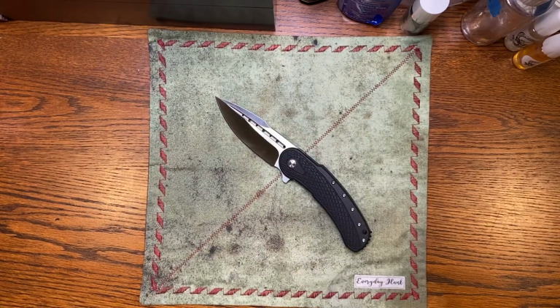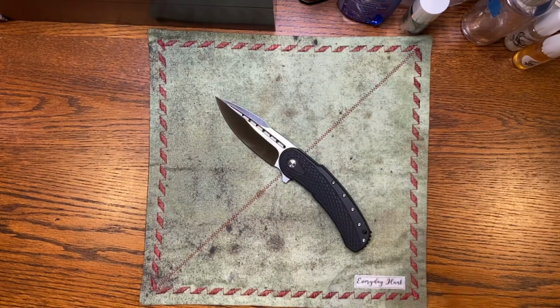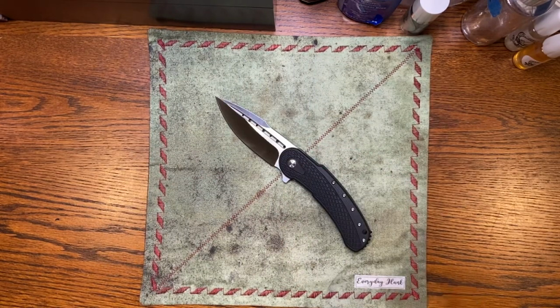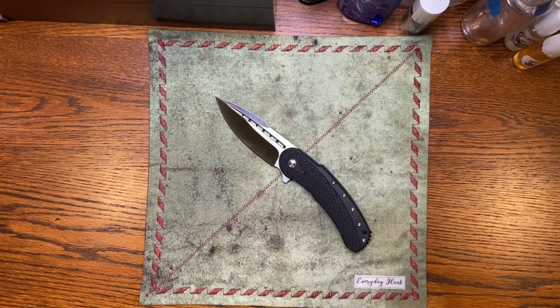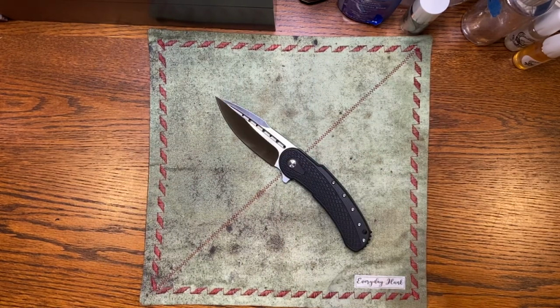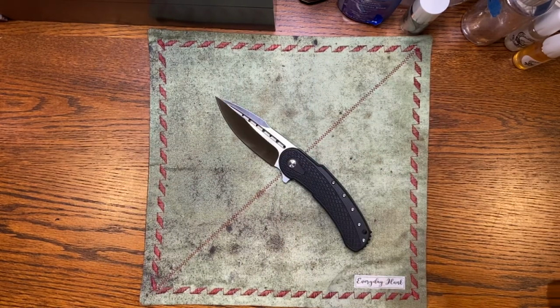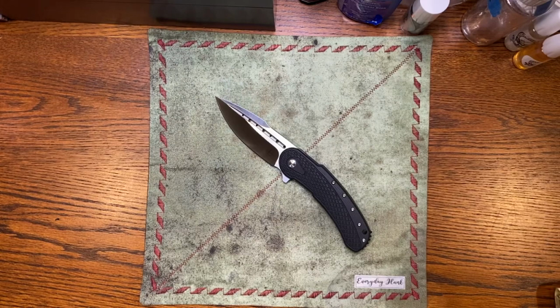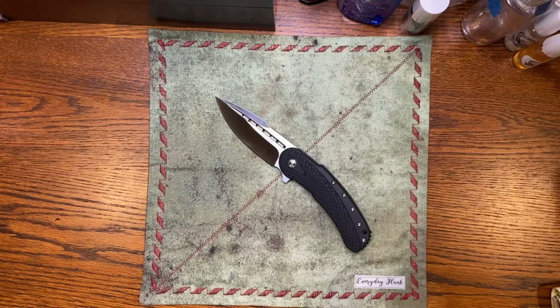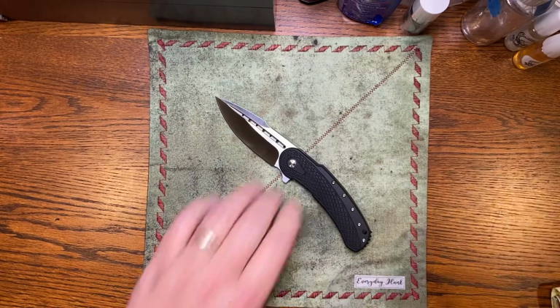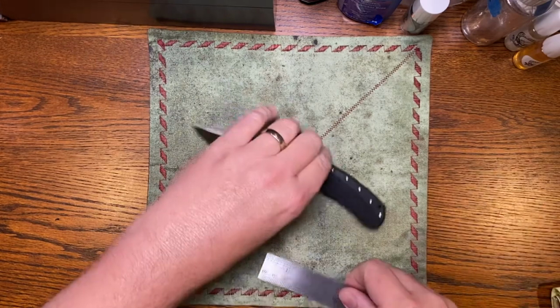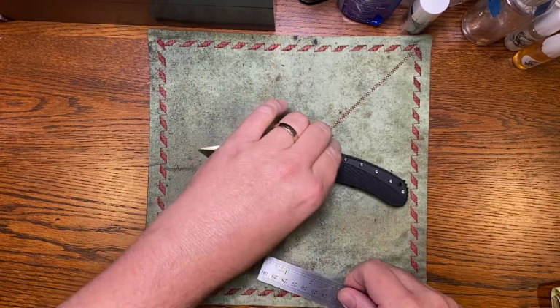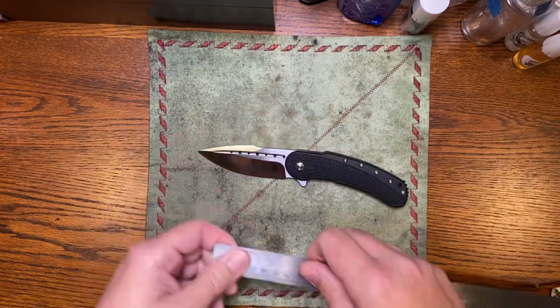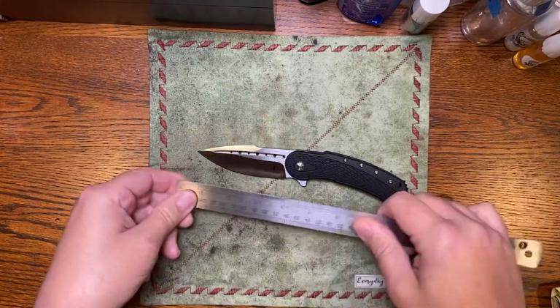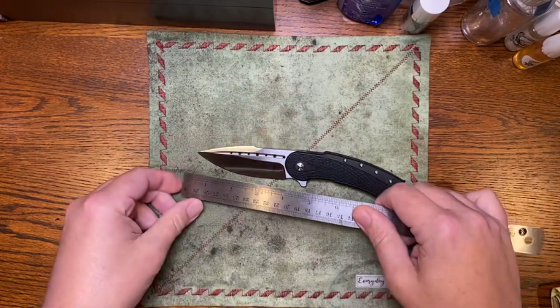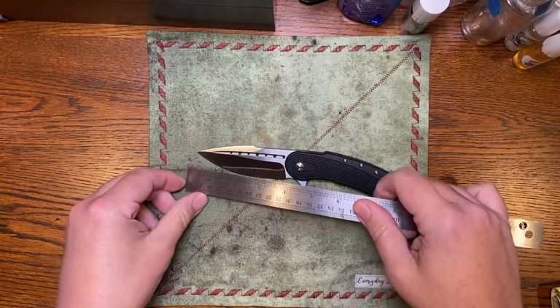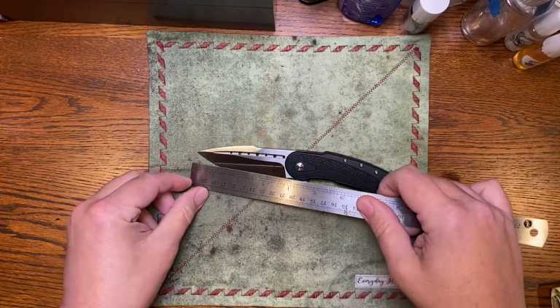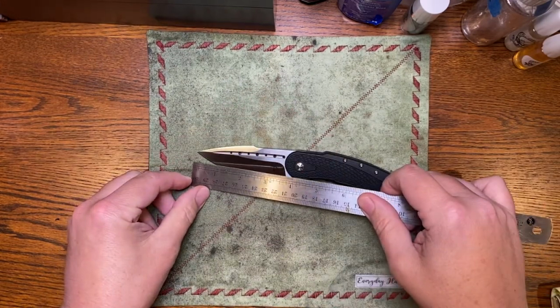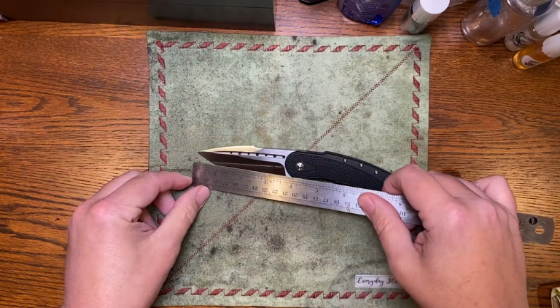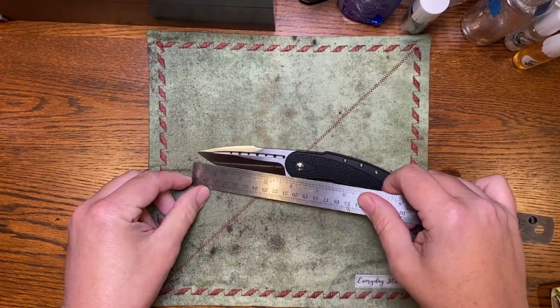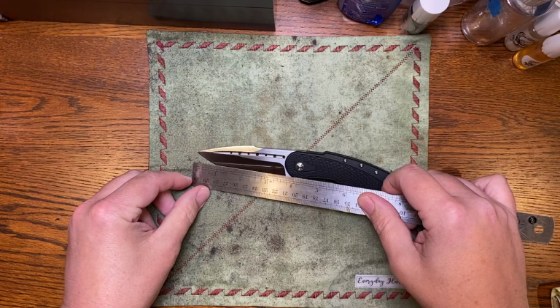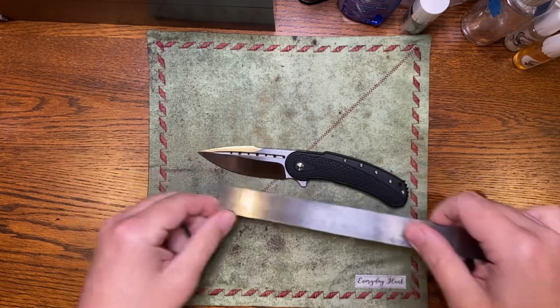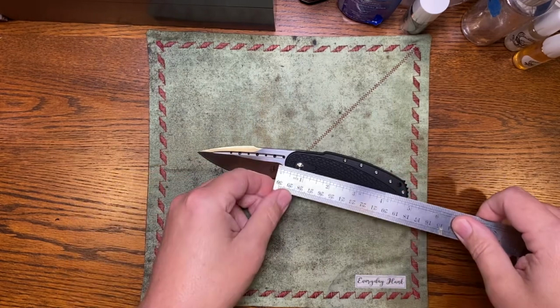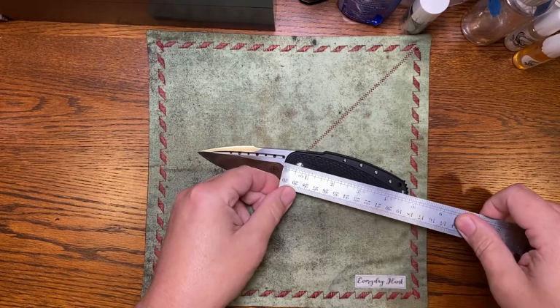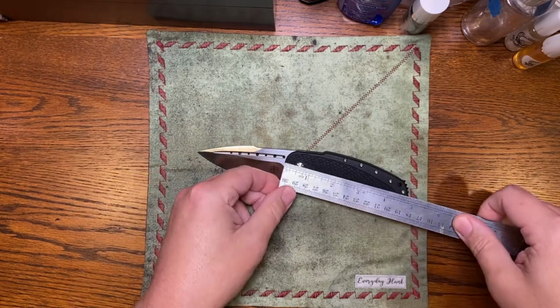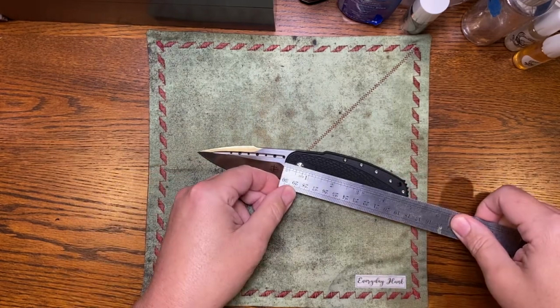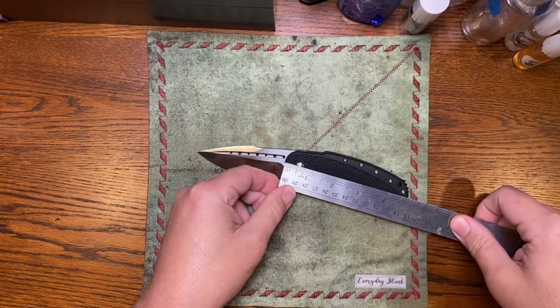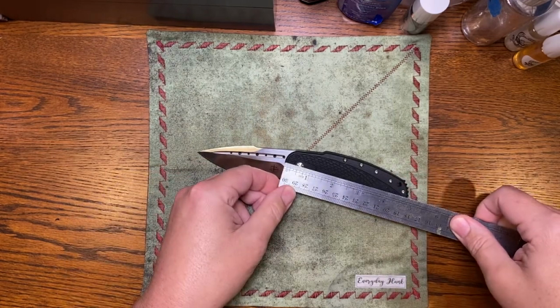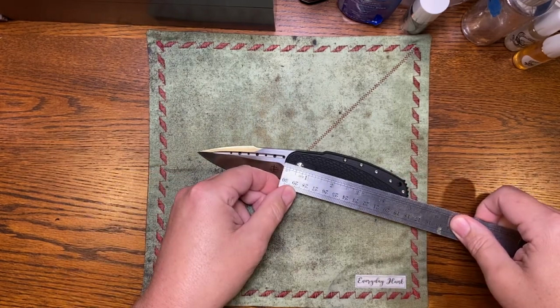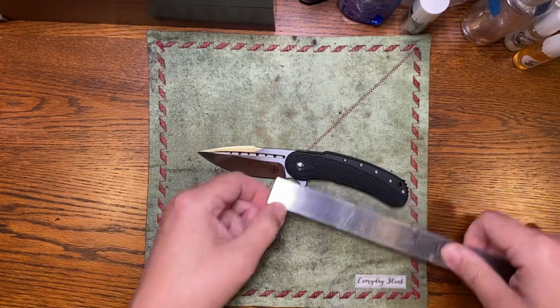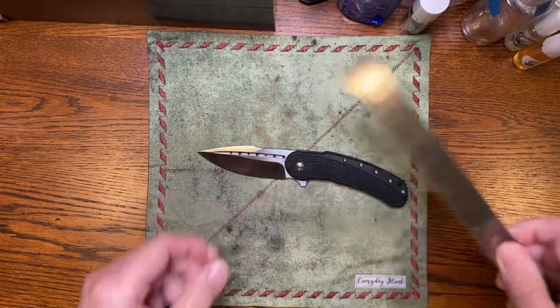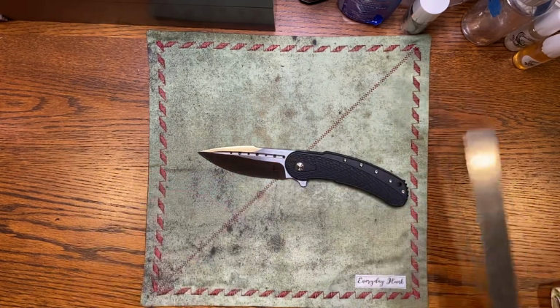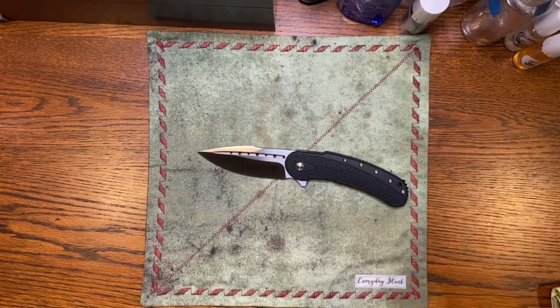Let's take a couple measurements on it. Three and a half inches on the blade, four and three-quarter inches on the handle scales.